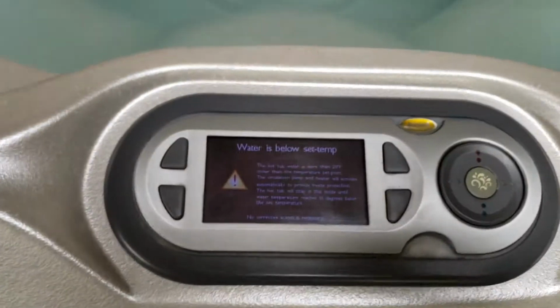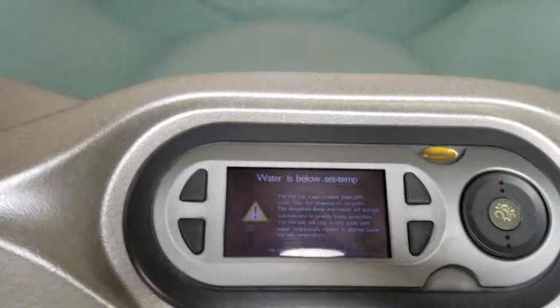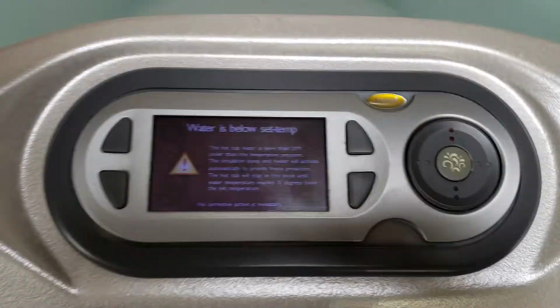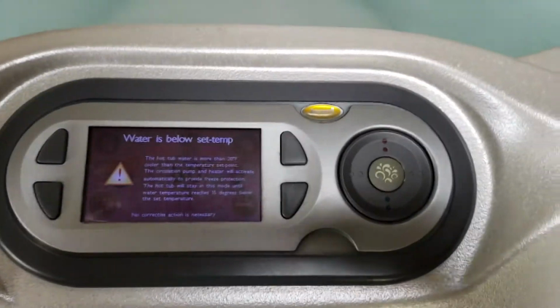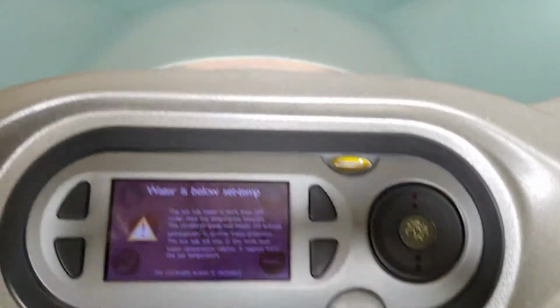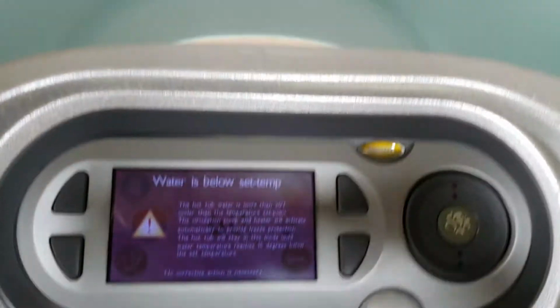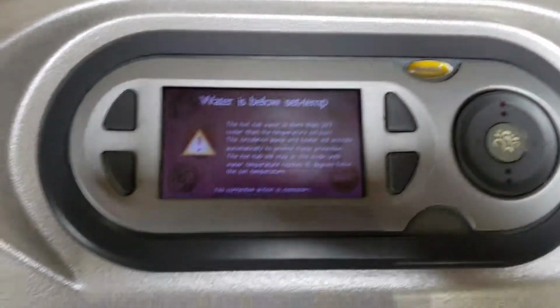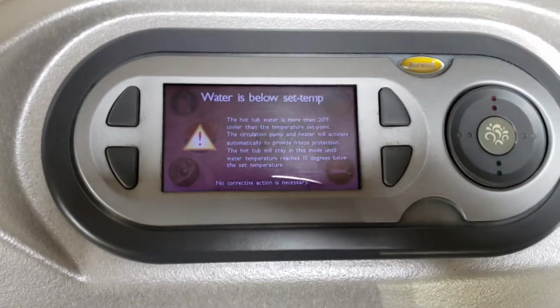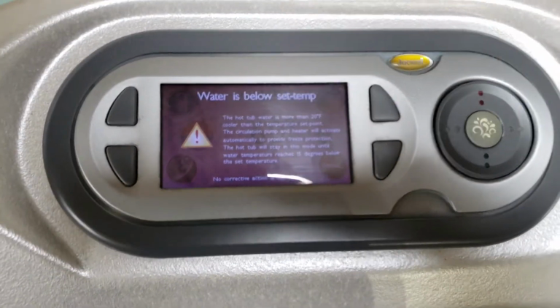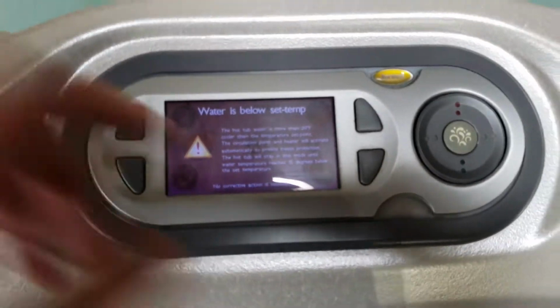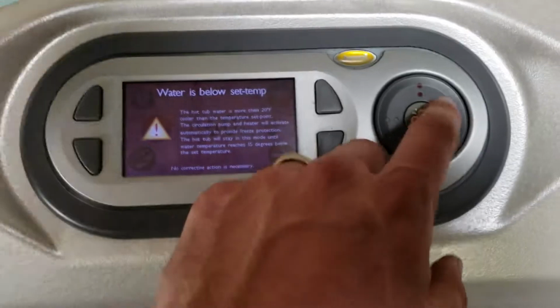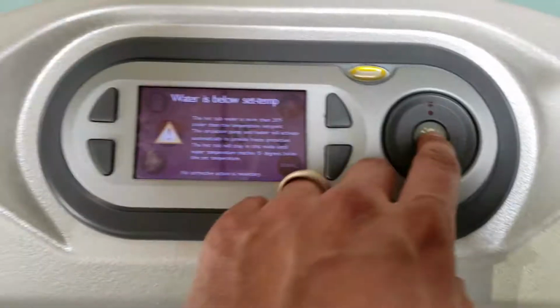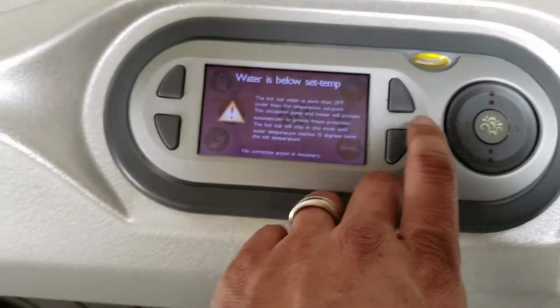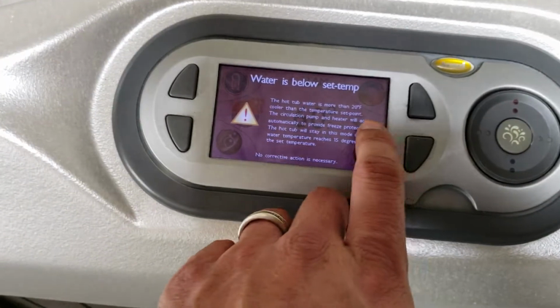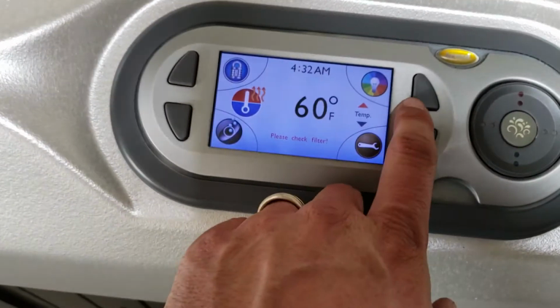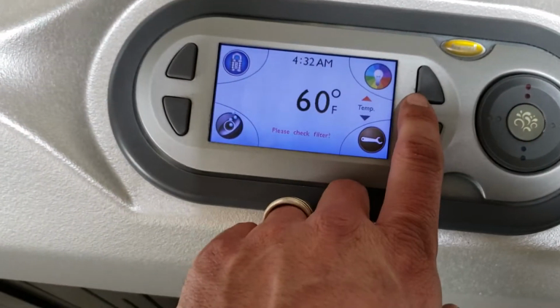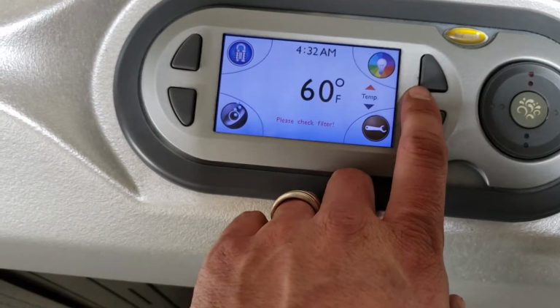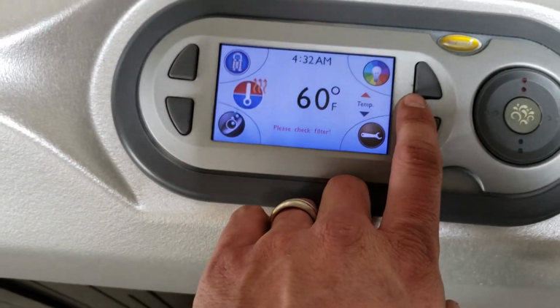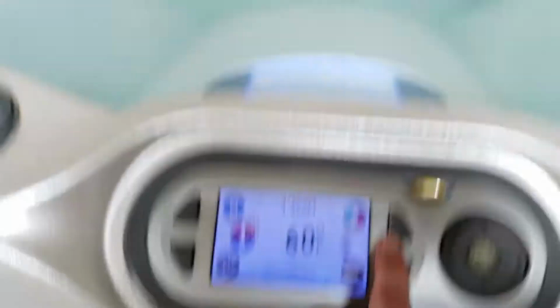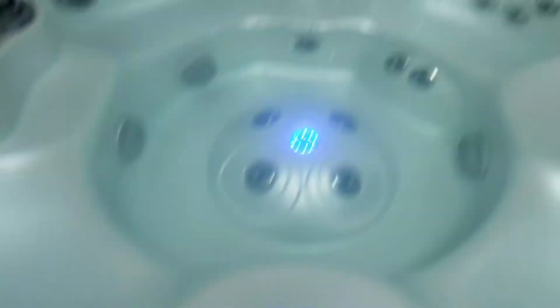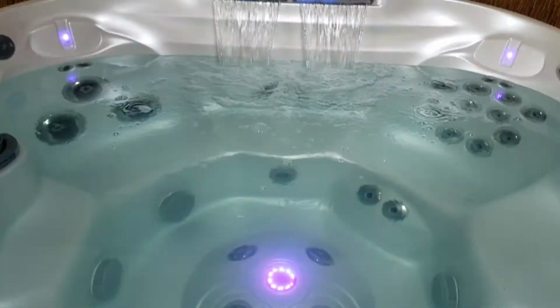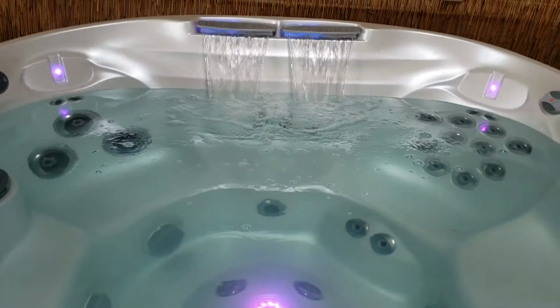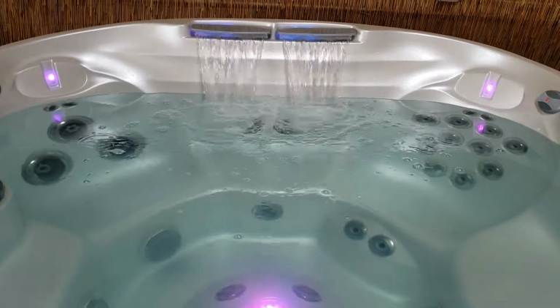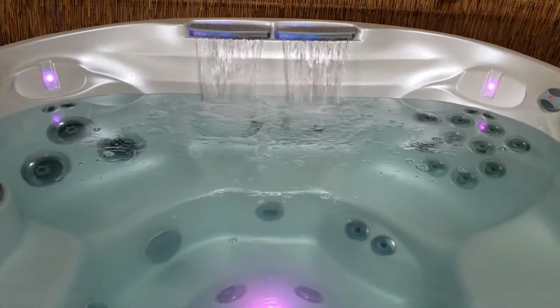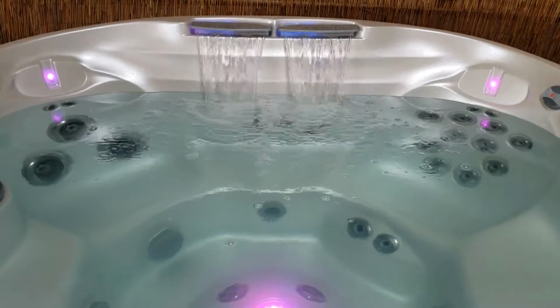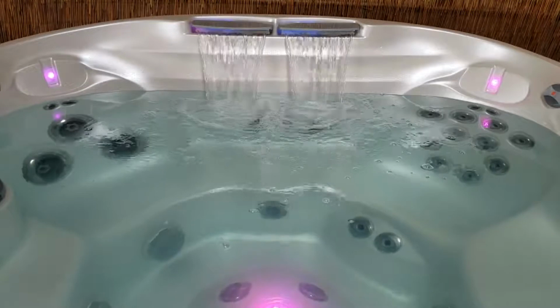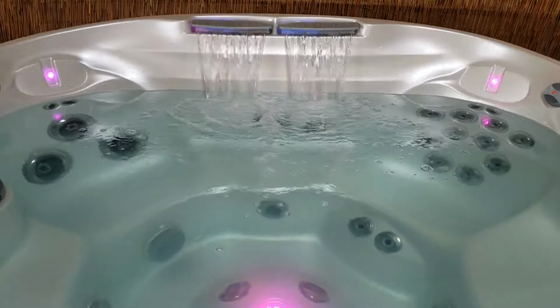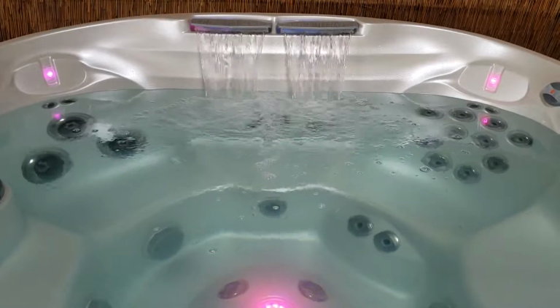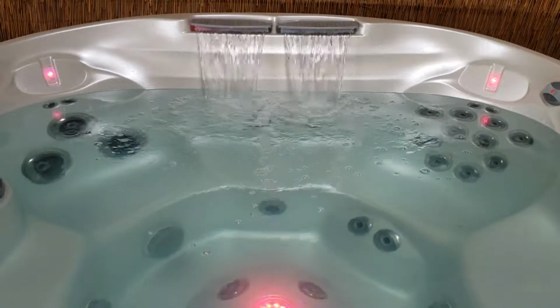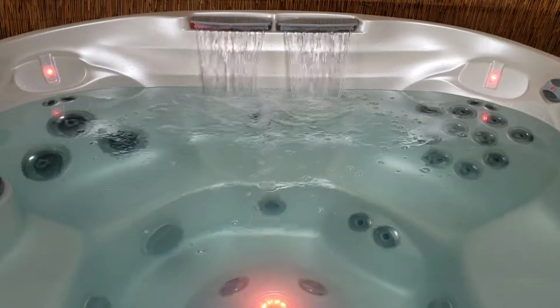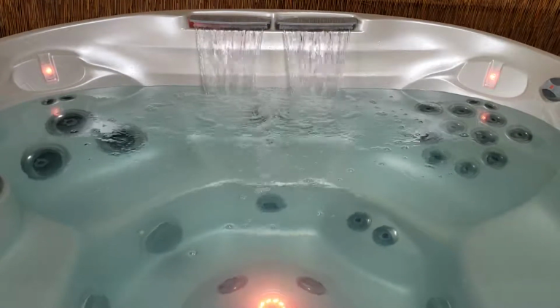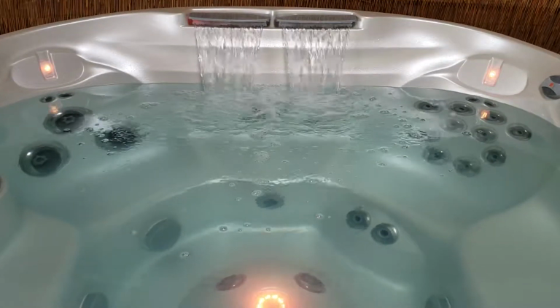The temp controls on this are LCD as well. We just turned this on so it says water's below current temp. As you can see, the waterfall lights and the waterfall are working right there.